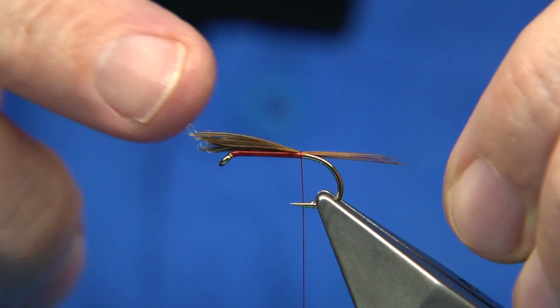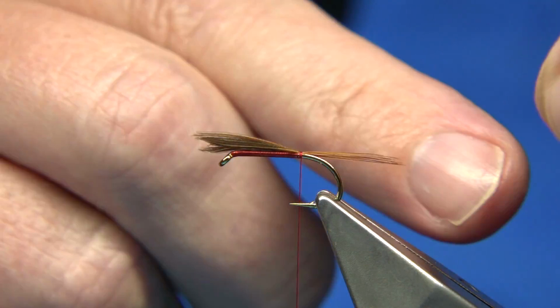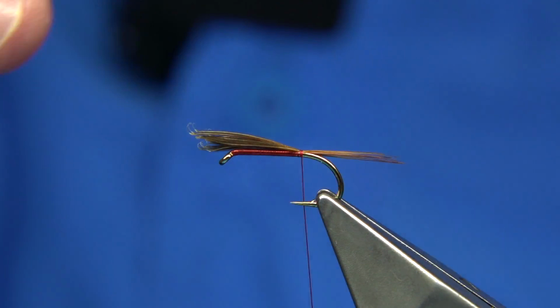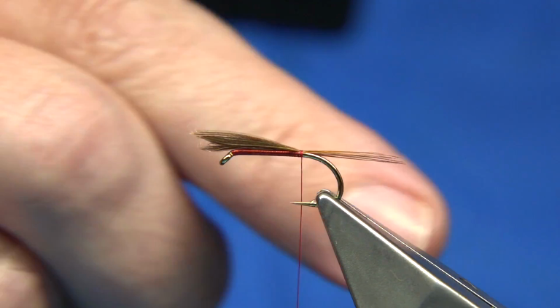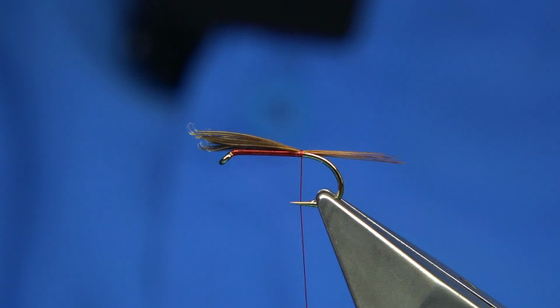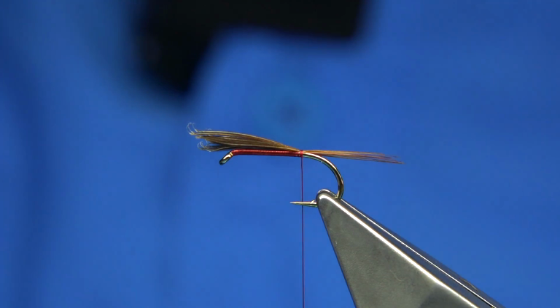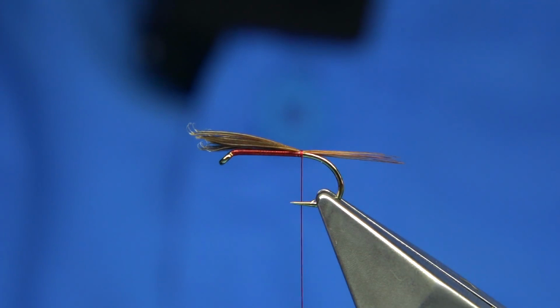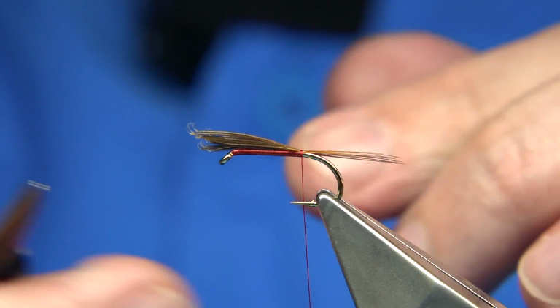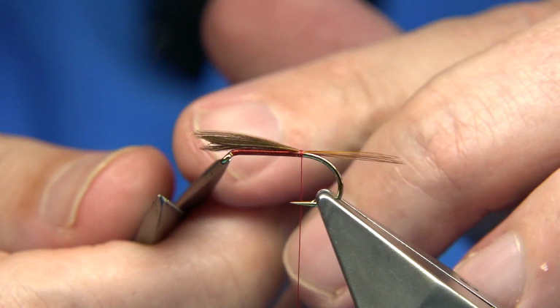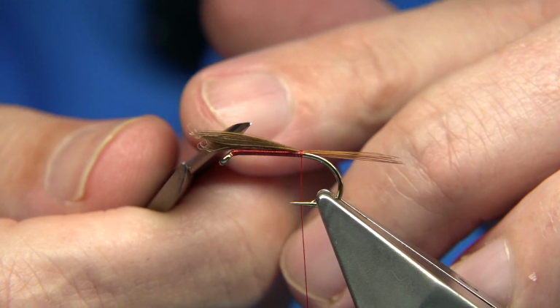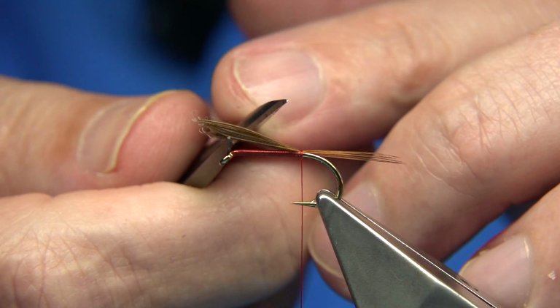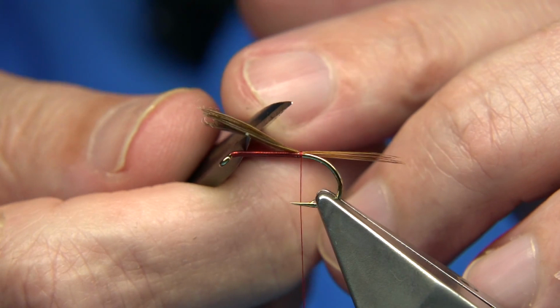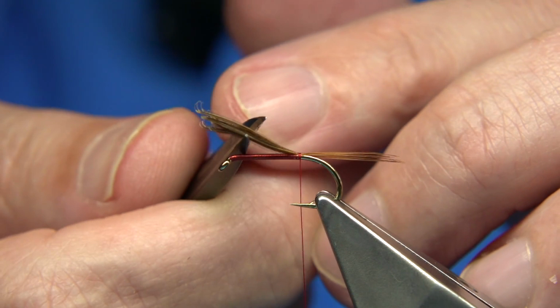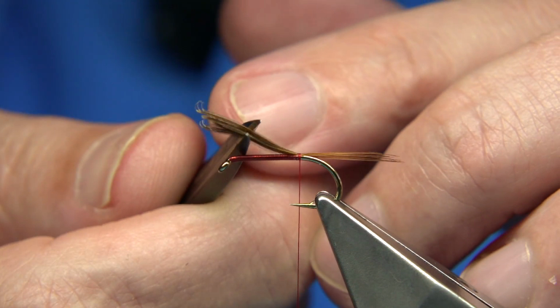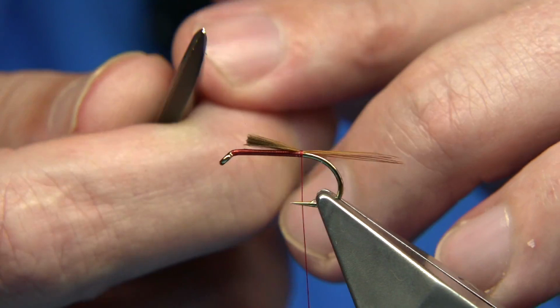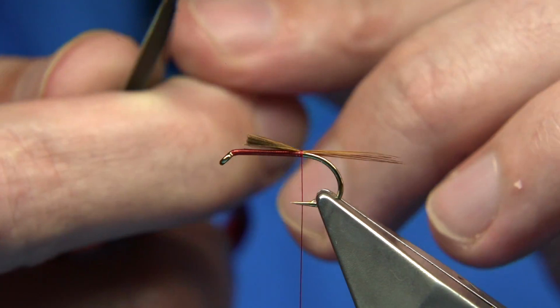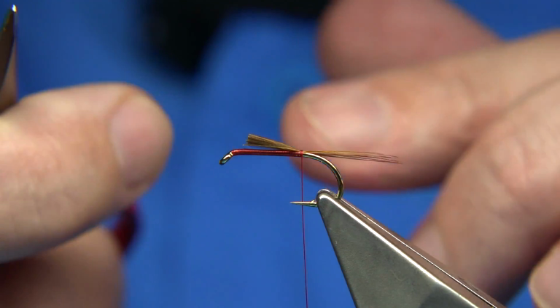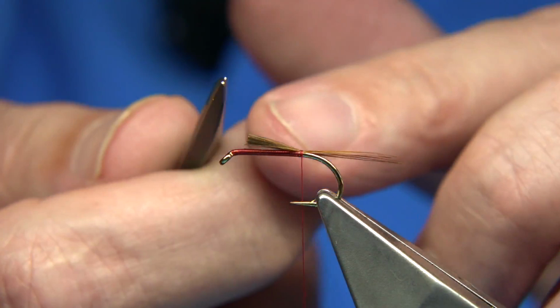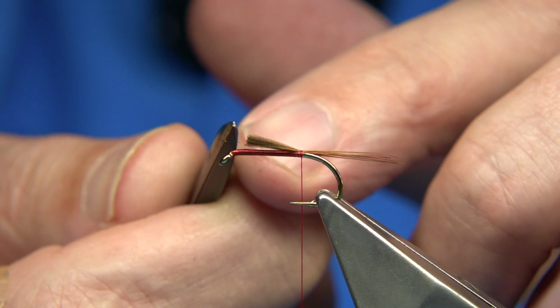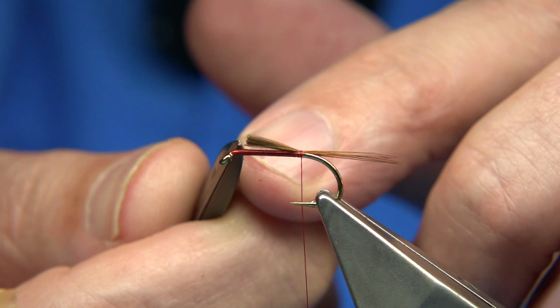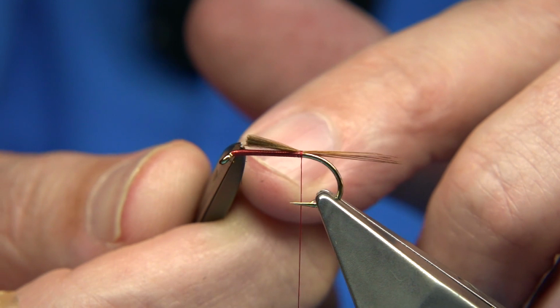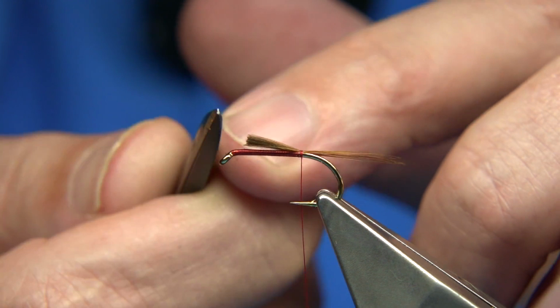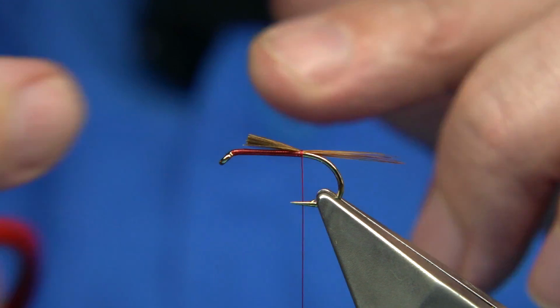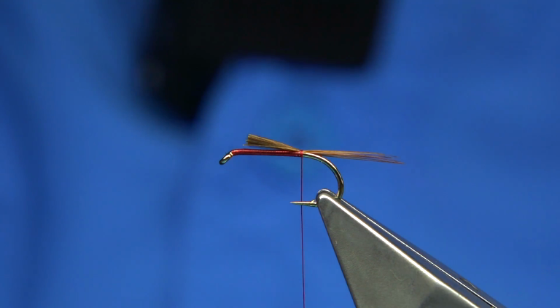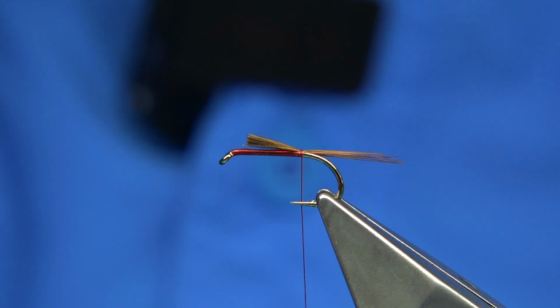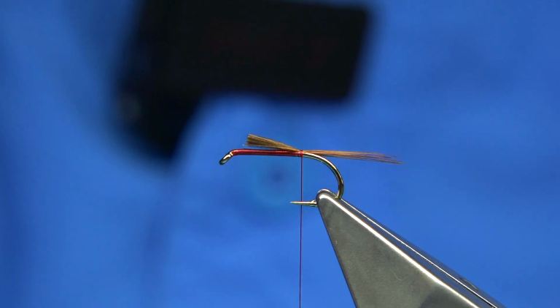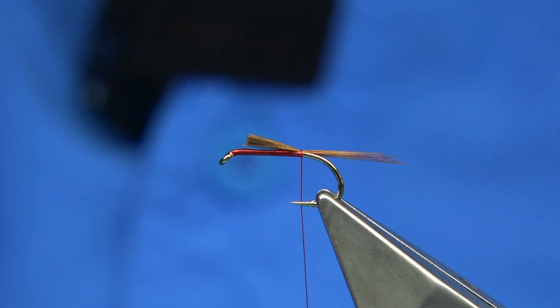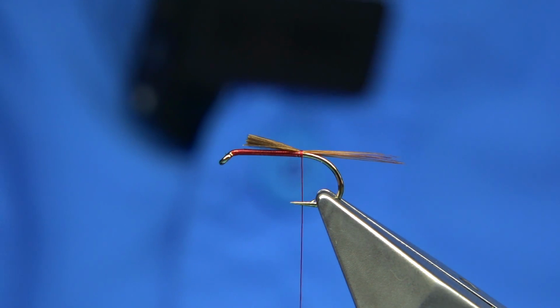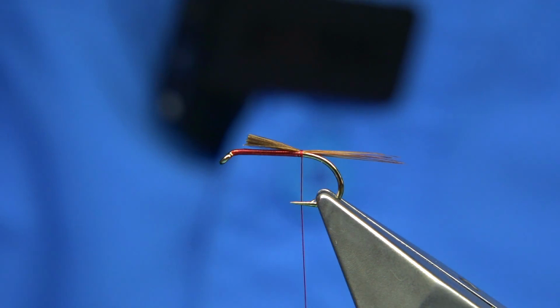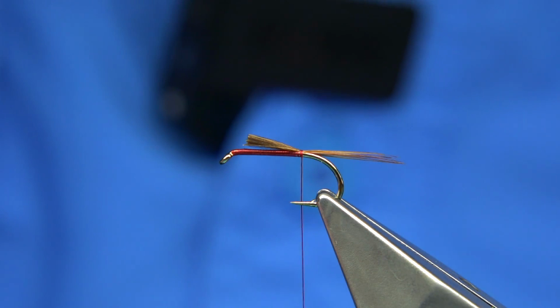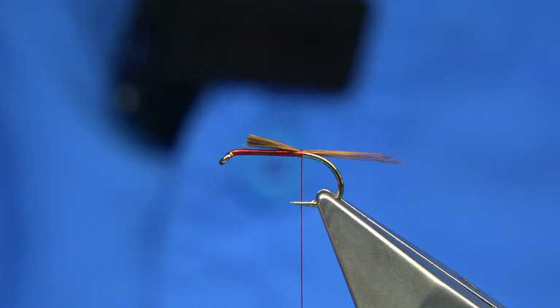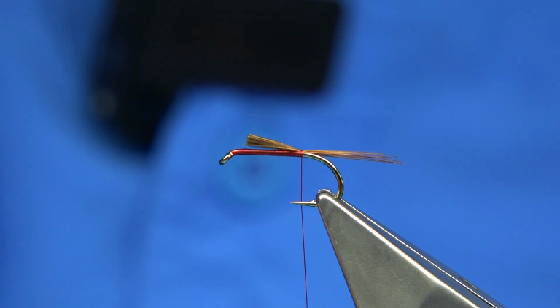Just a couple of turns as it's heading down. Then trim that away and leave enough for a head - a good head, at least a mil and a half, two mil.